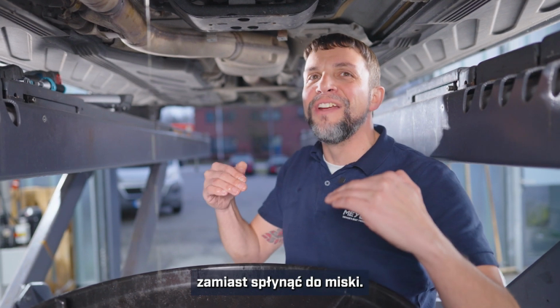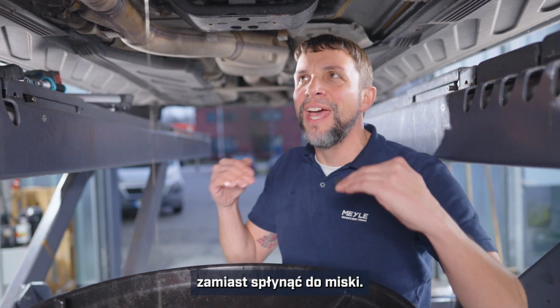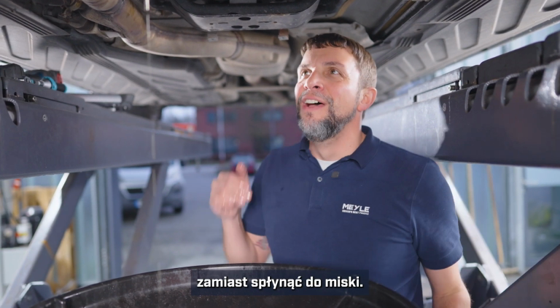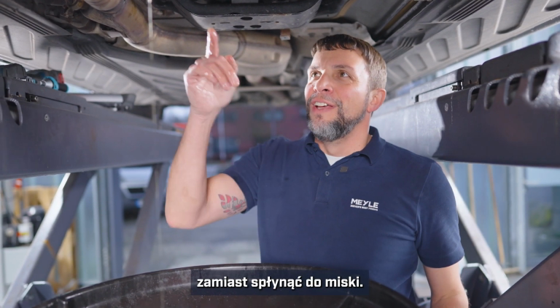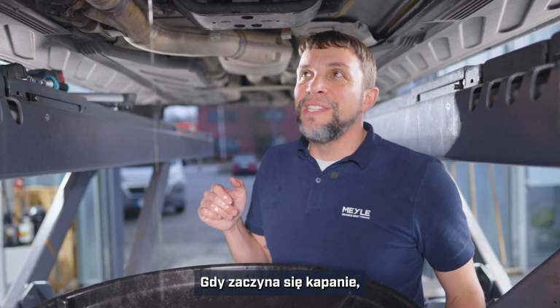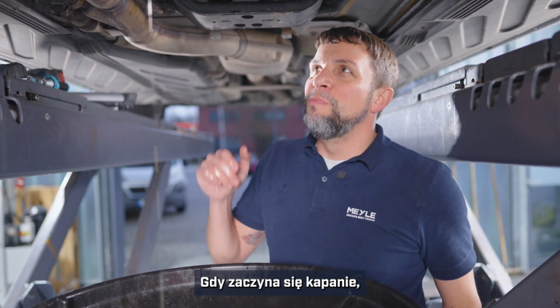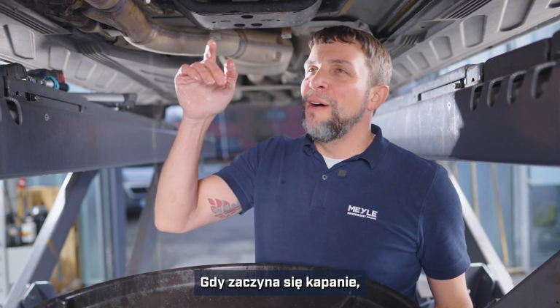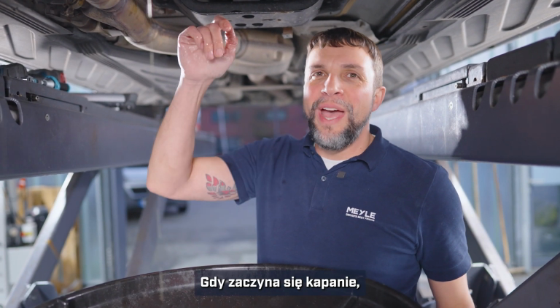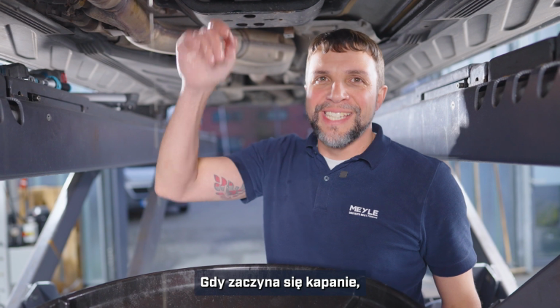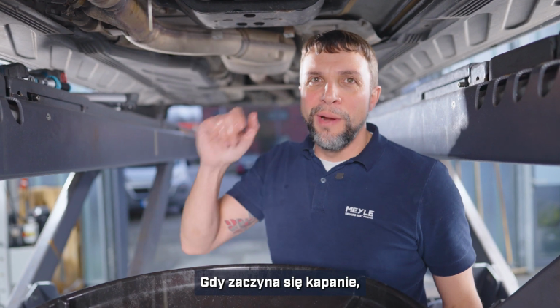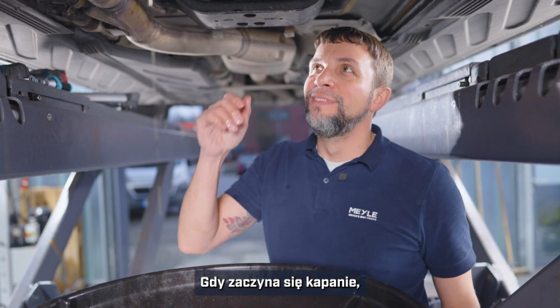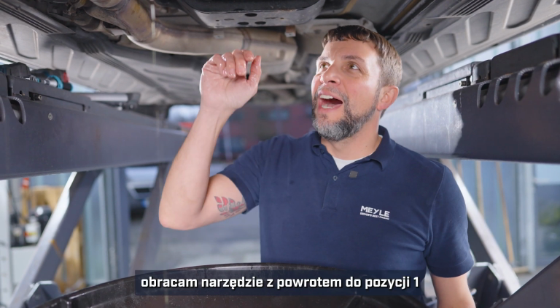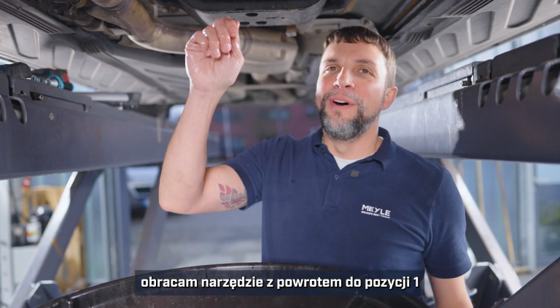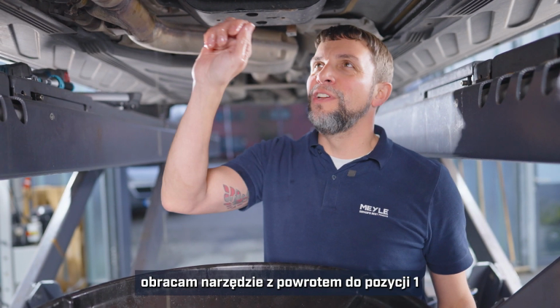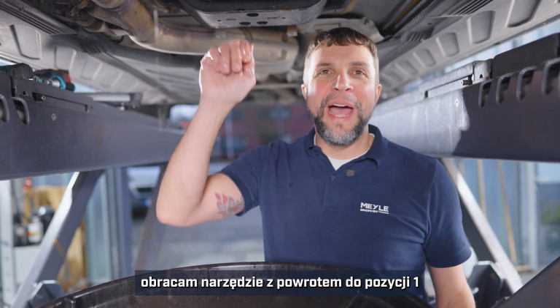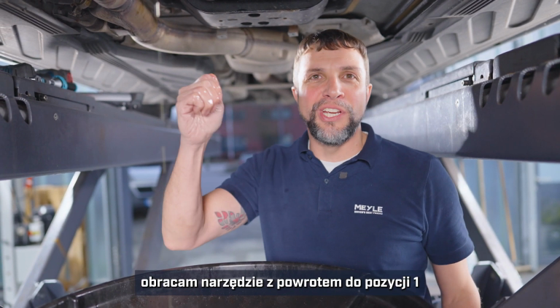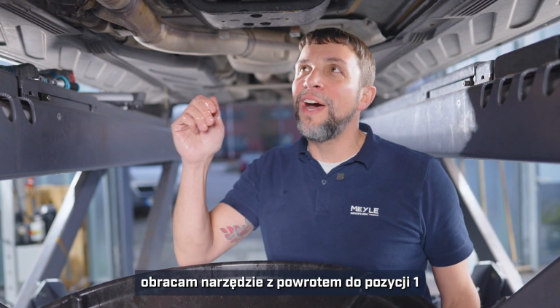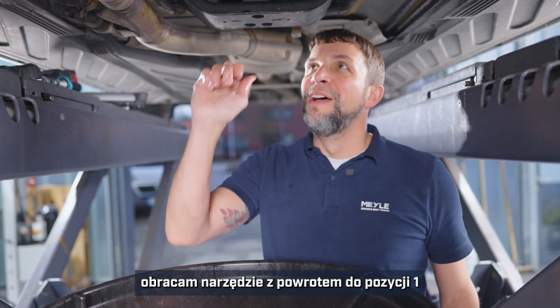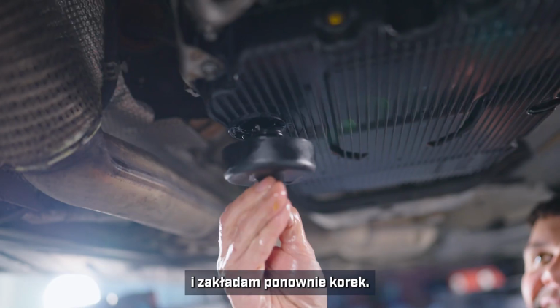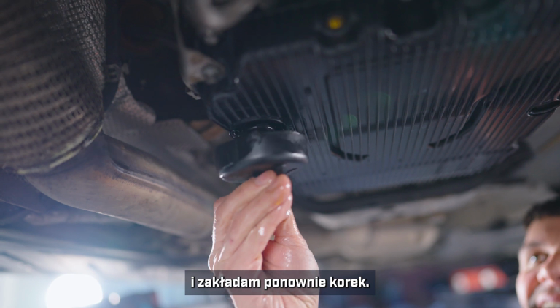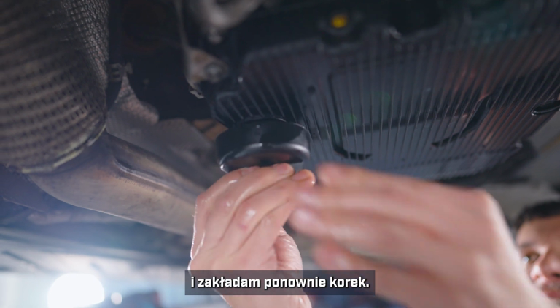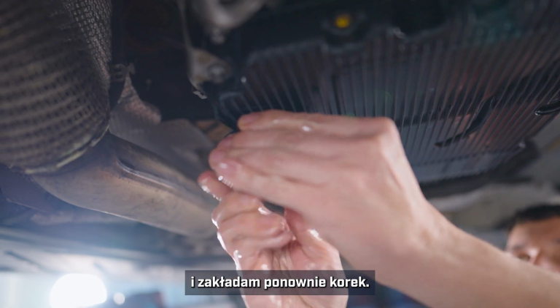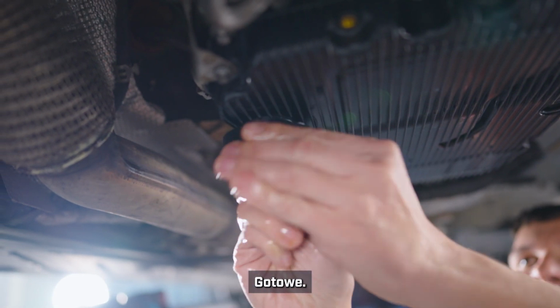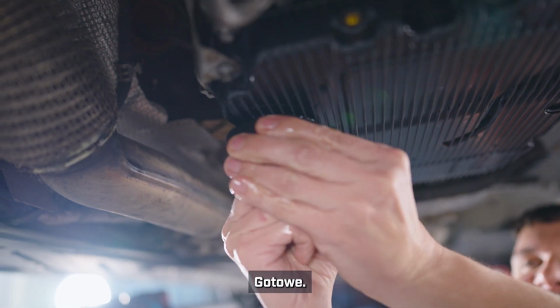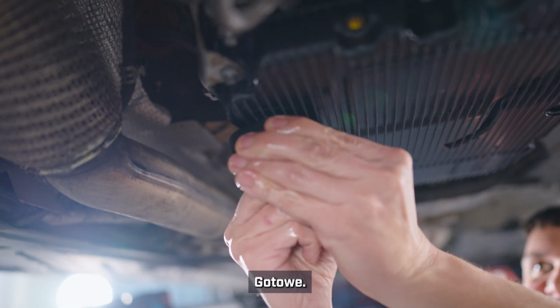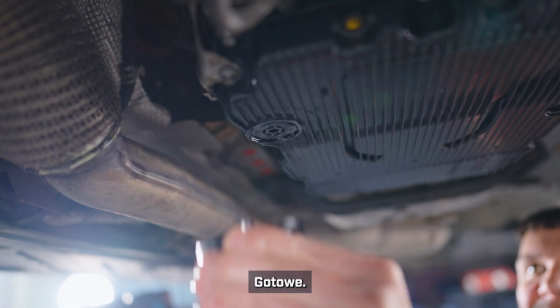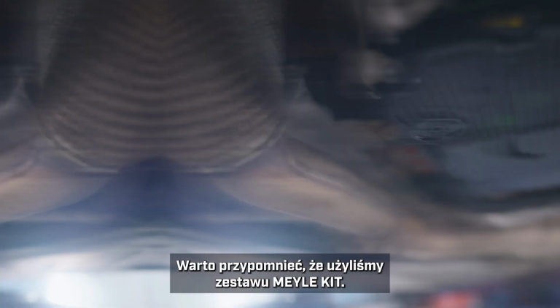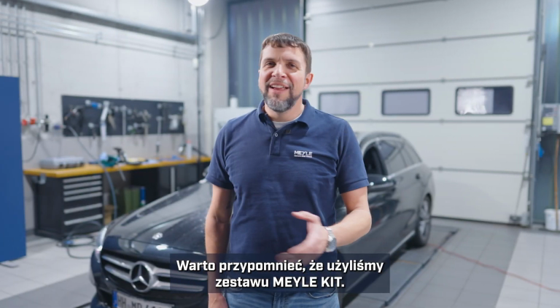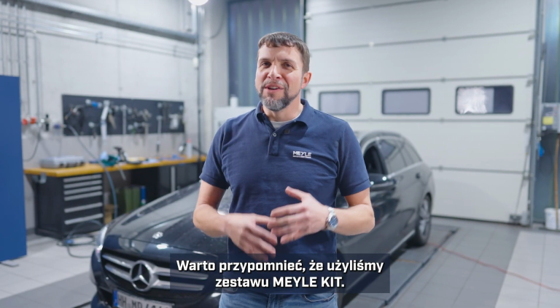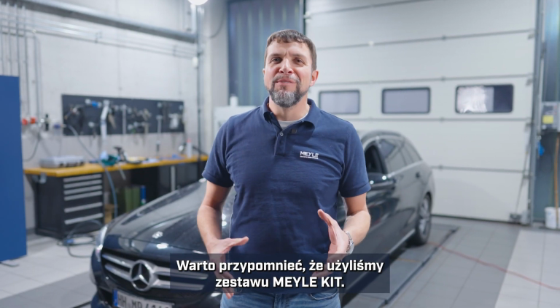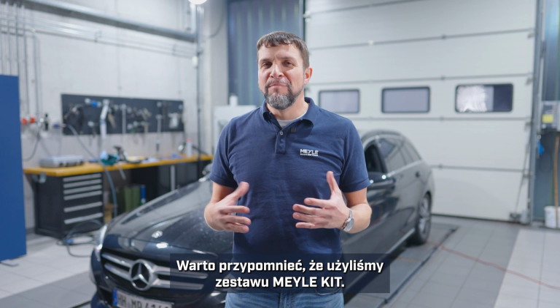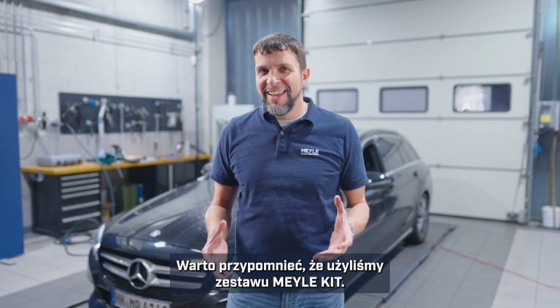Once this comes to a slight dribble, I will turn the tool back to position one, put the plug back in, and now it's ready. Keep in mind this was all done with the Myla kit with all of the parts that you needed, and you saw that it wasn't all that difficult.